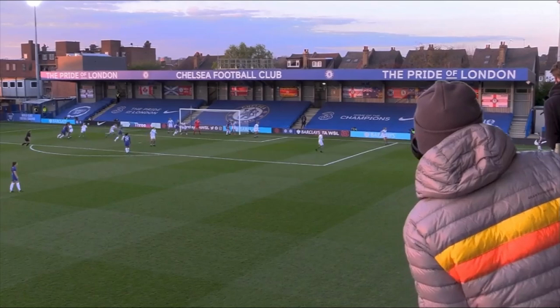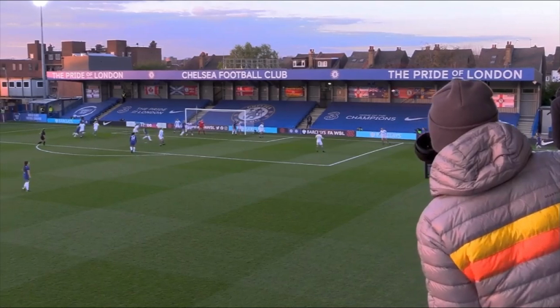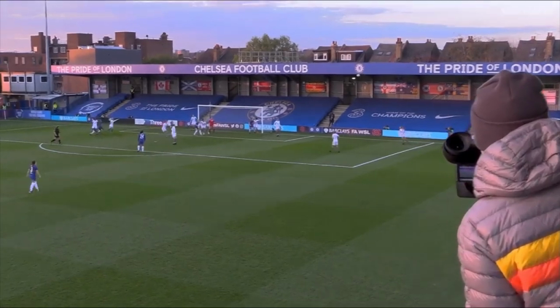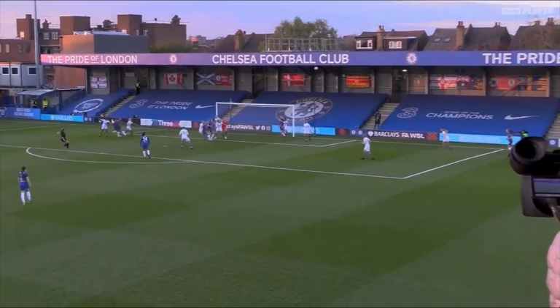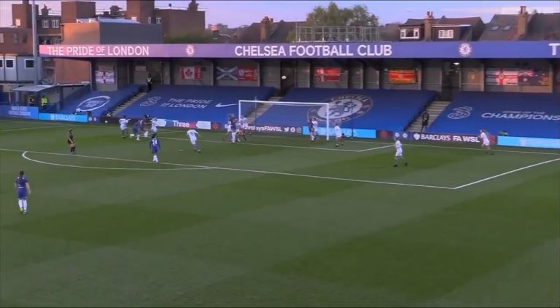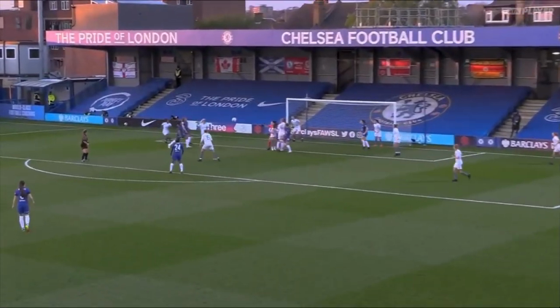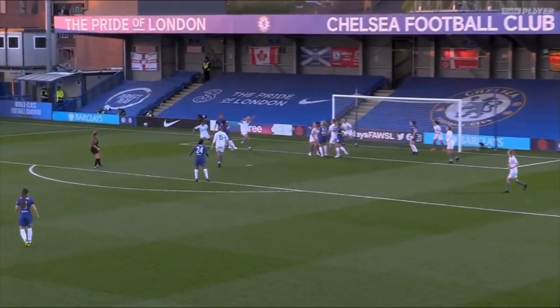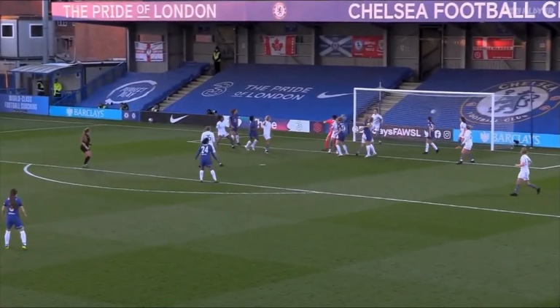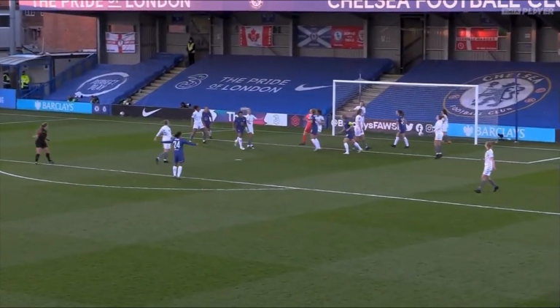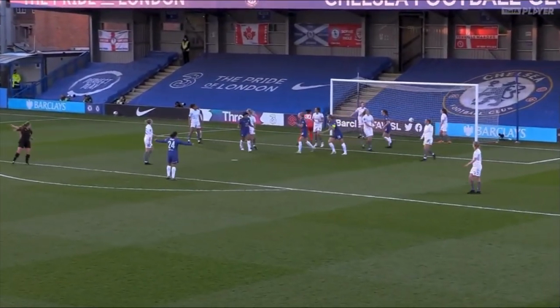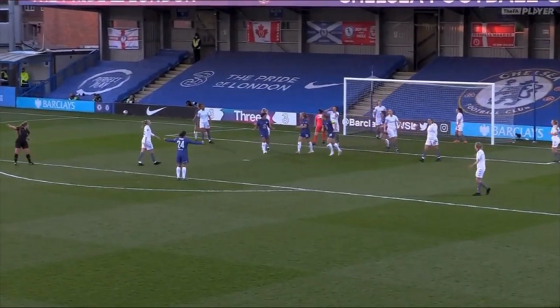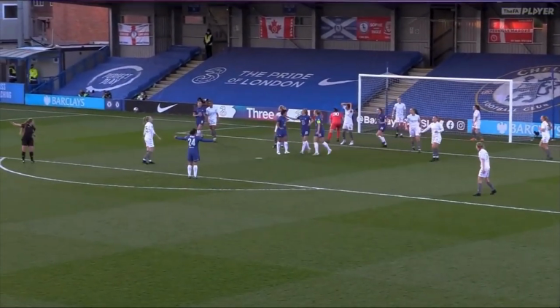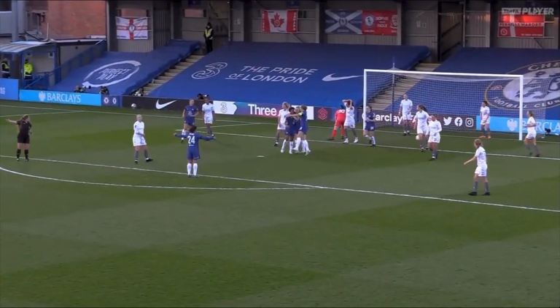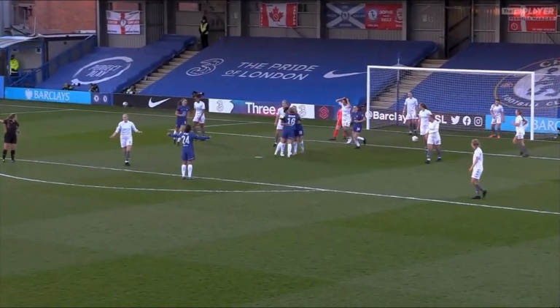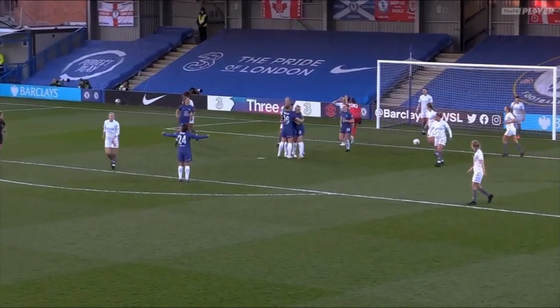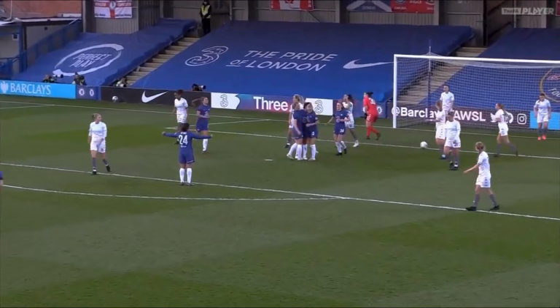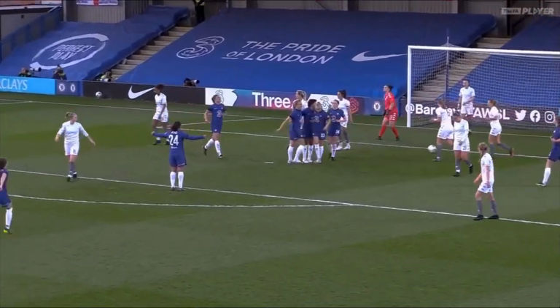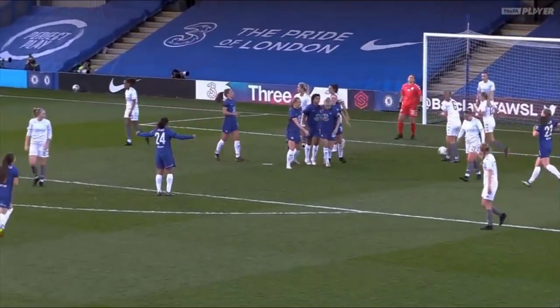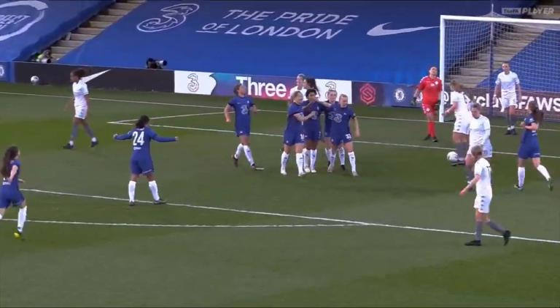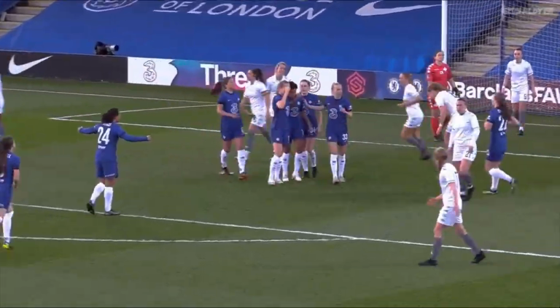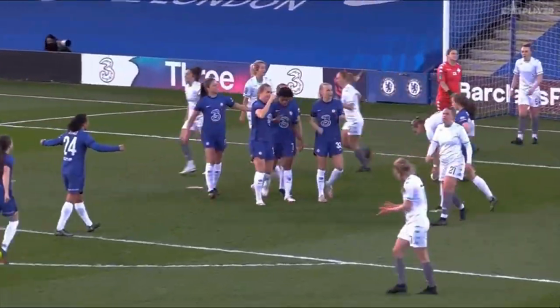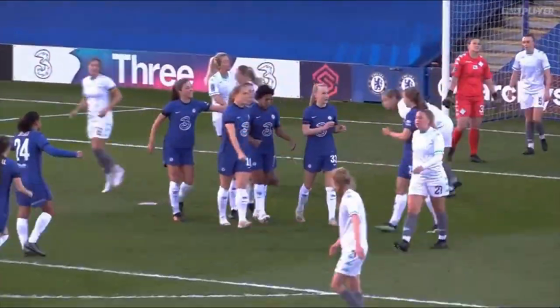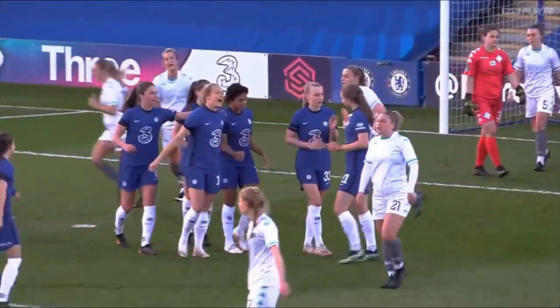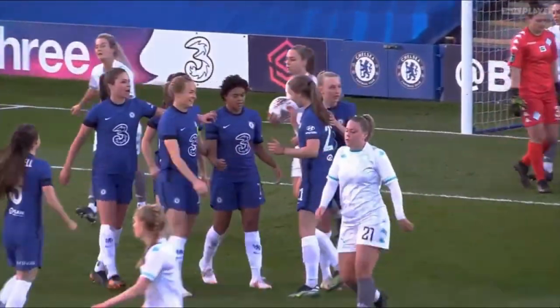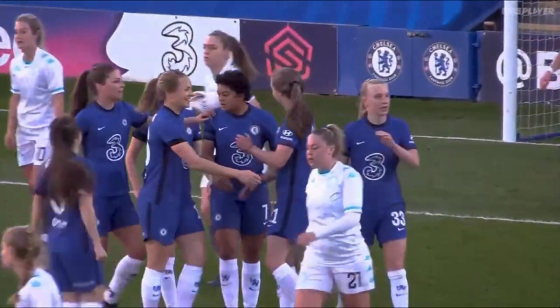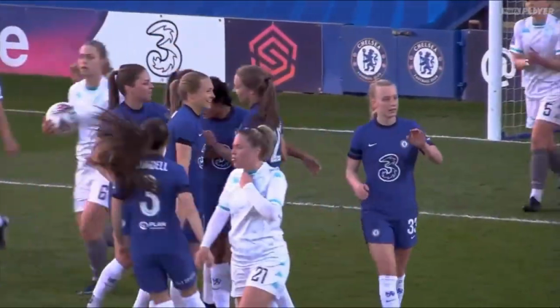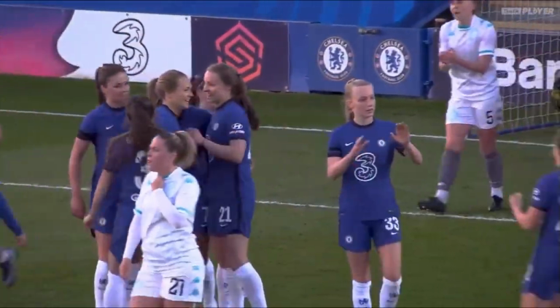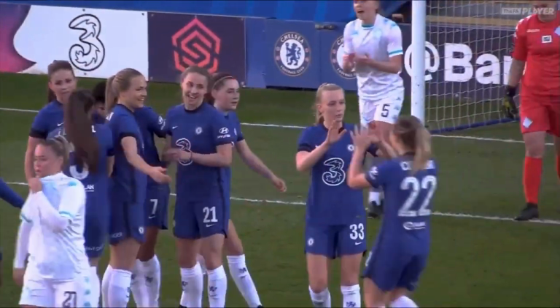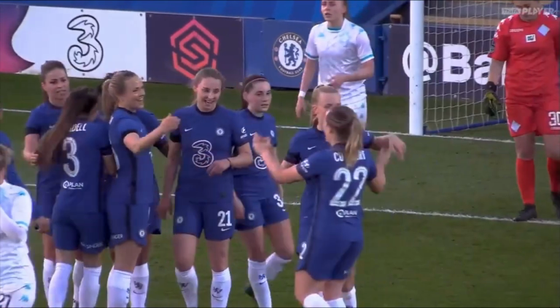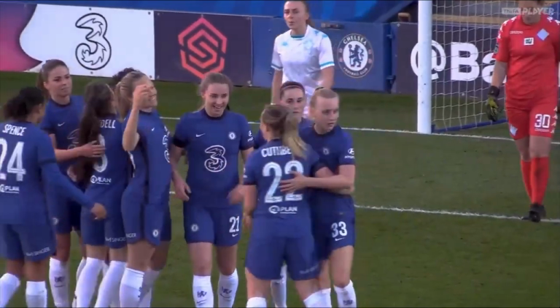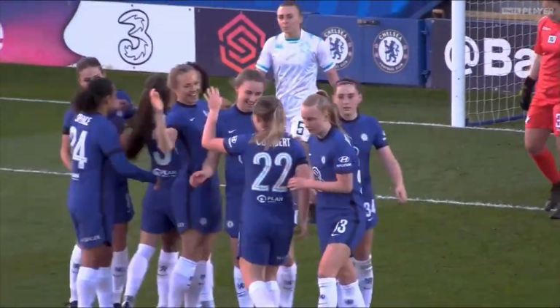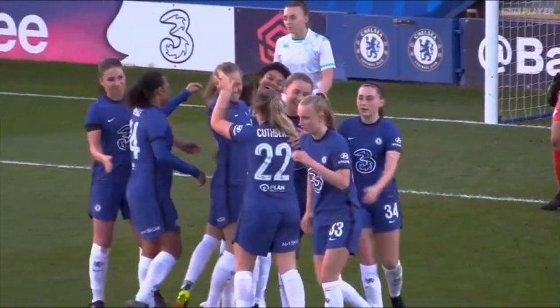Chelsea corner on the left-hand side. Oh, that's a crisp finish from Jess Carter — her first goal of the season. That puts Chelsea in complete control of this cup tie.